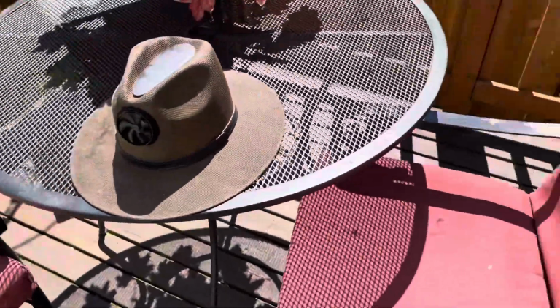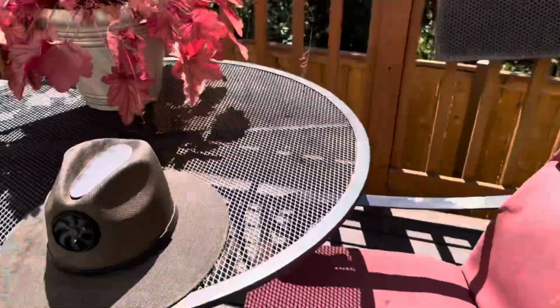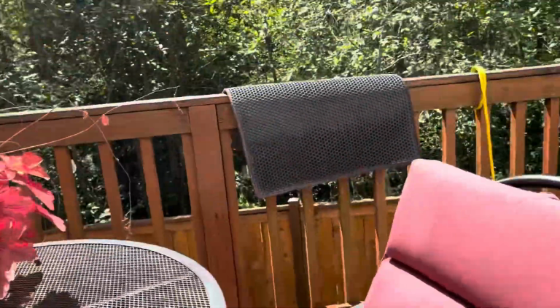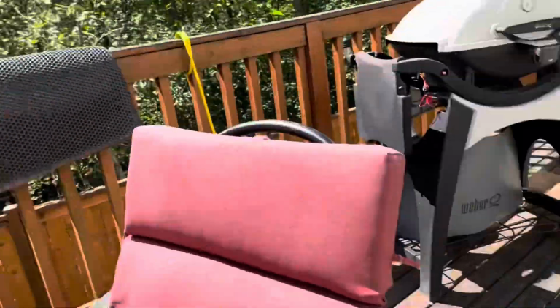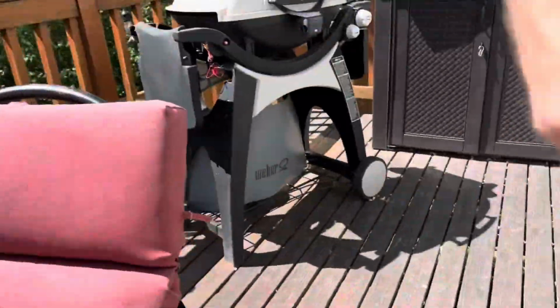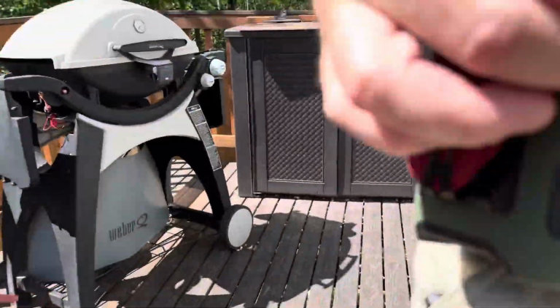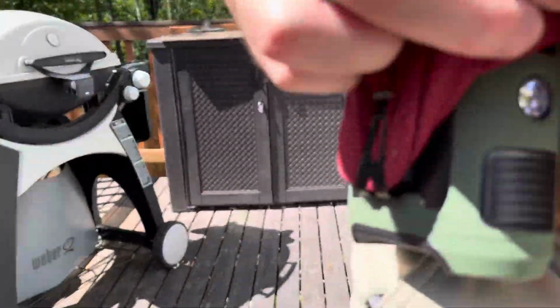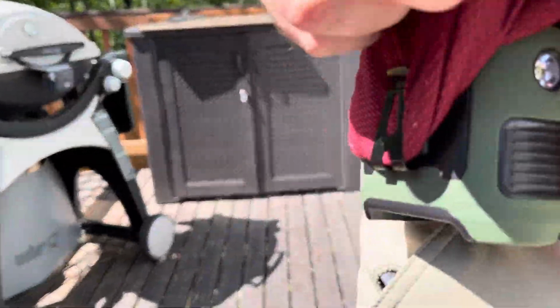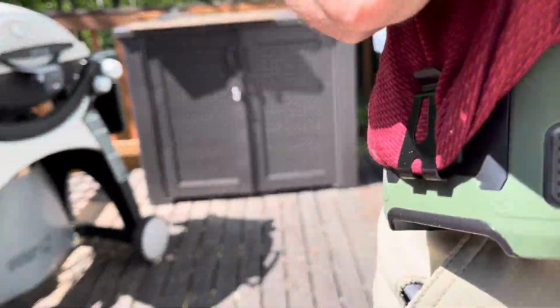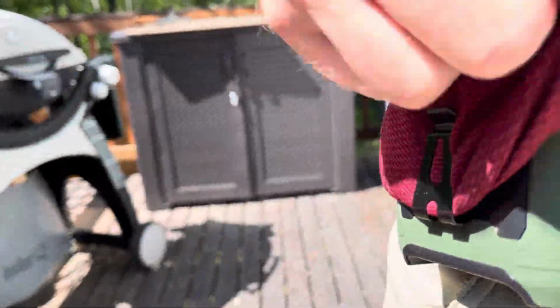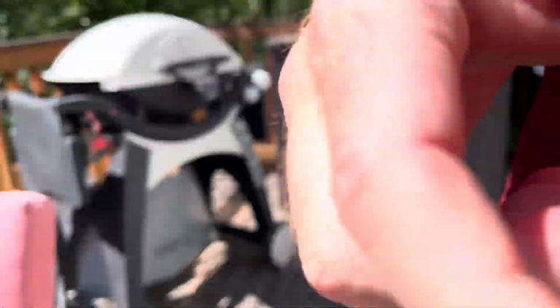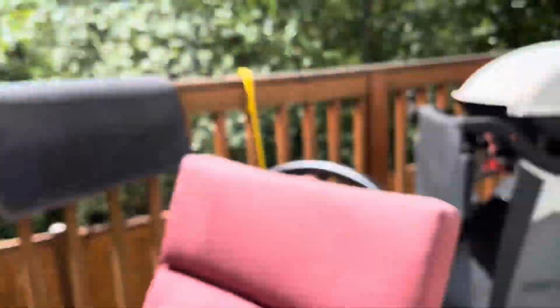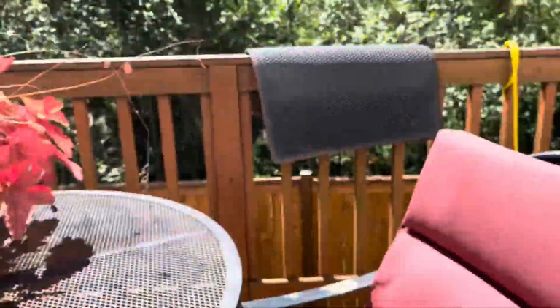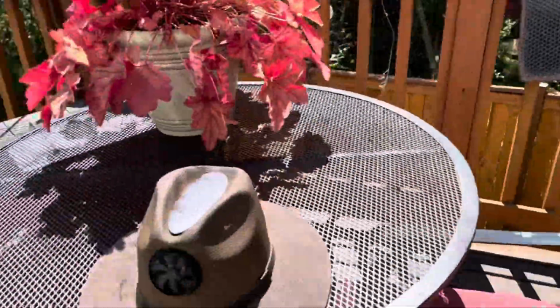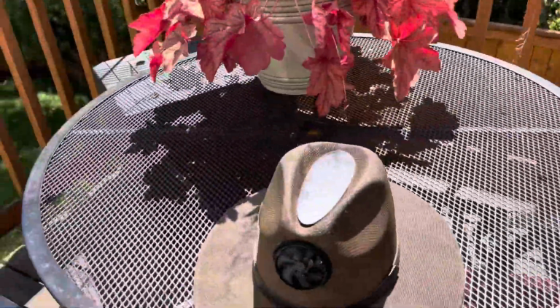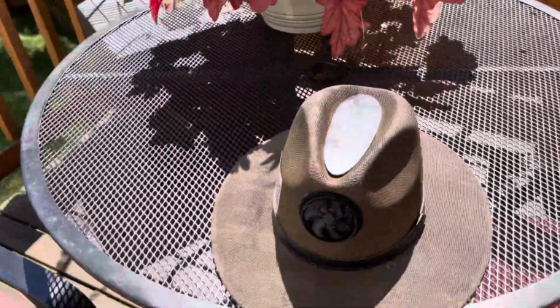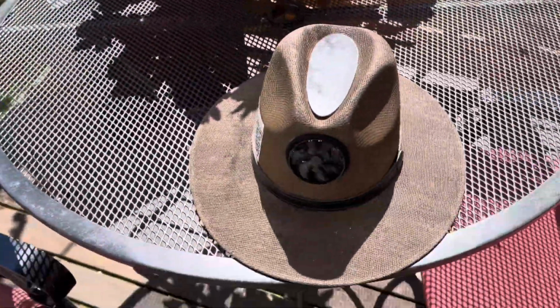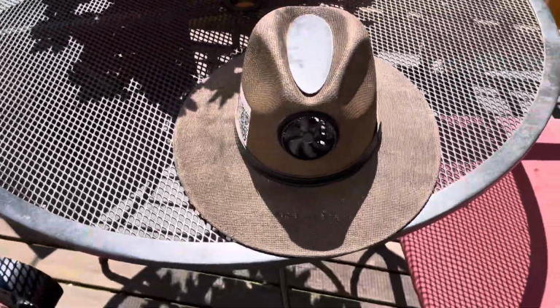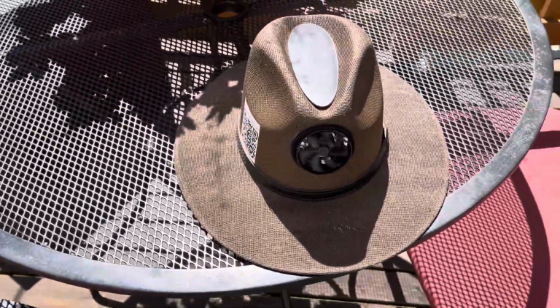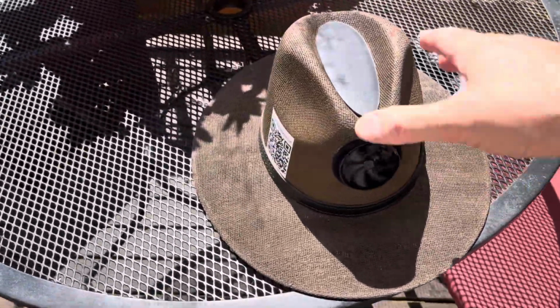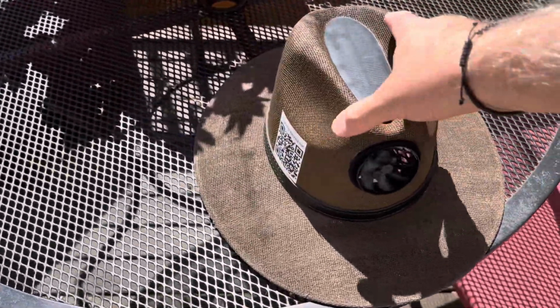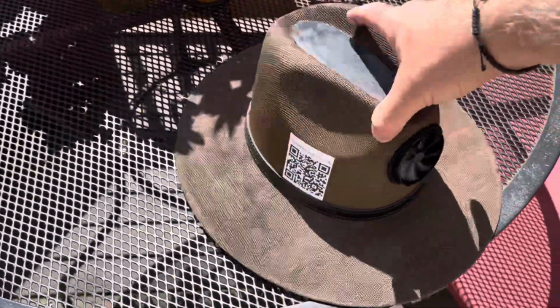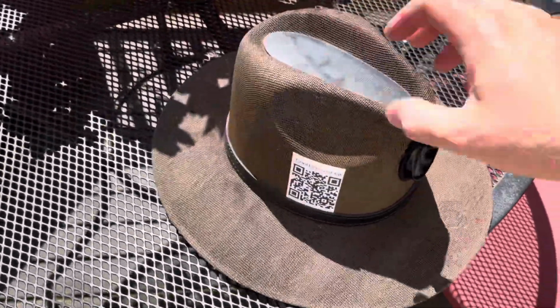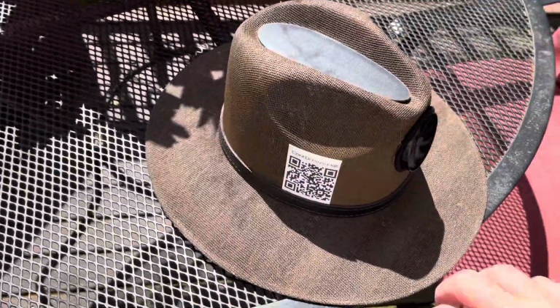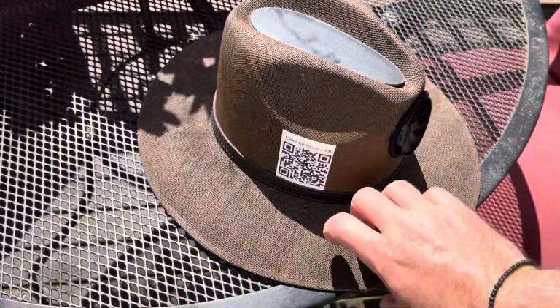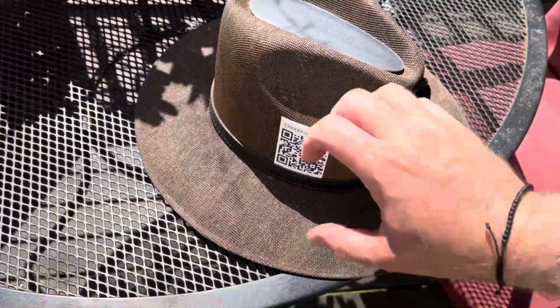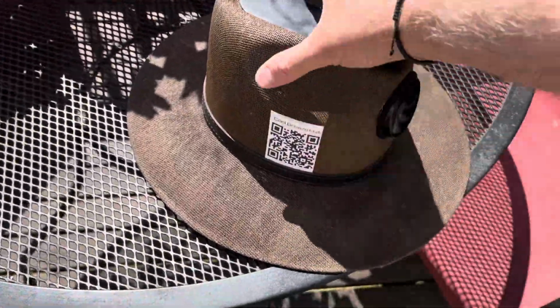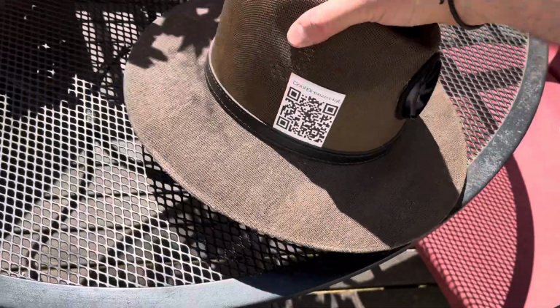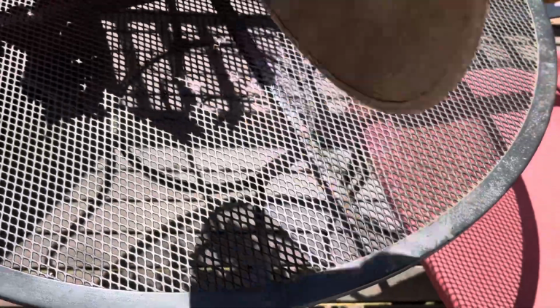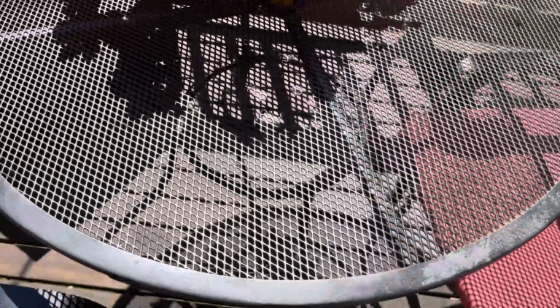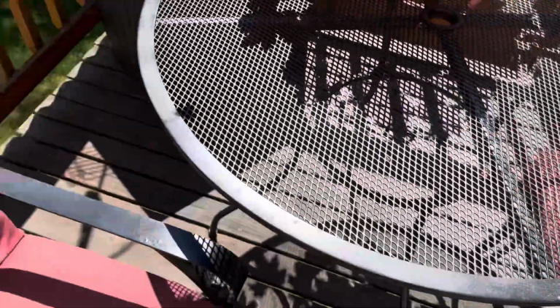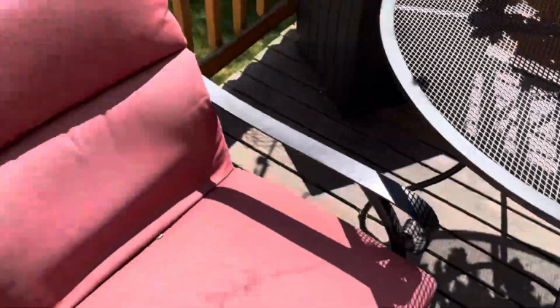Excuse the noise, but I've got these little fans here that keep me a little bit cooler. I'm also going to put on this hat, which helps because it's pretty warm out here today.